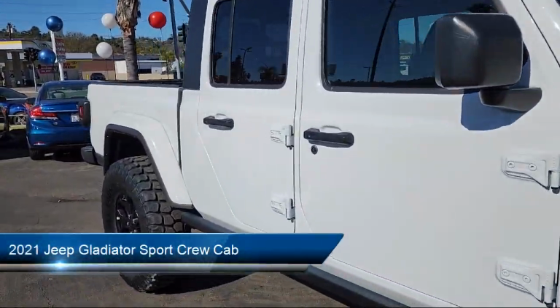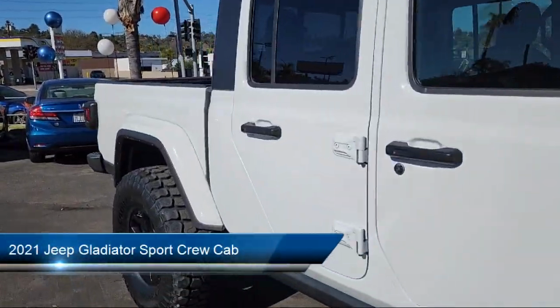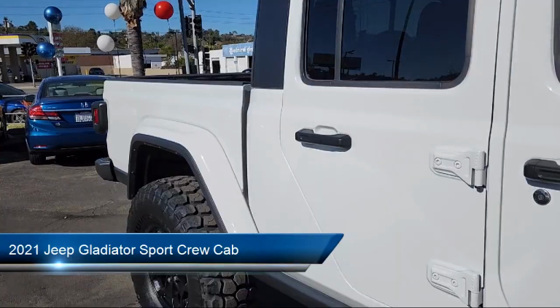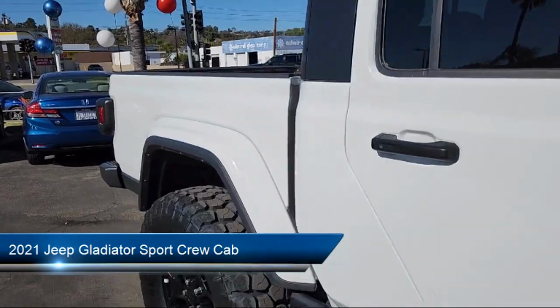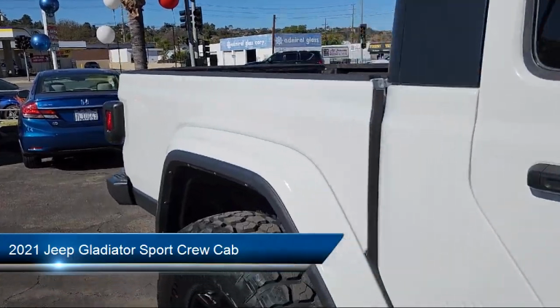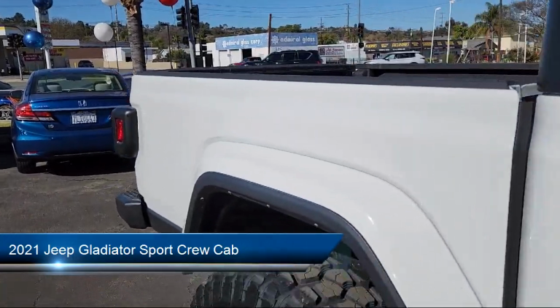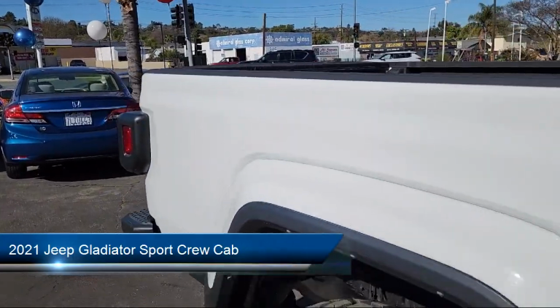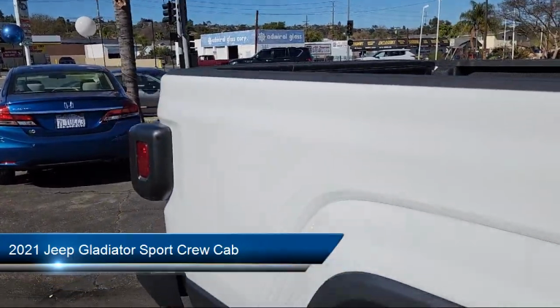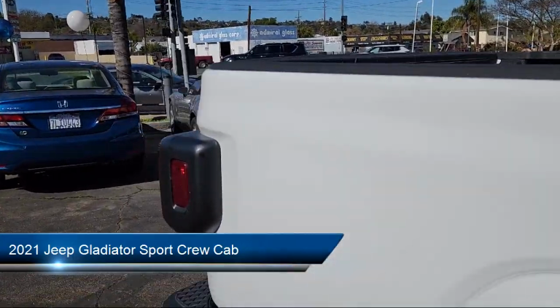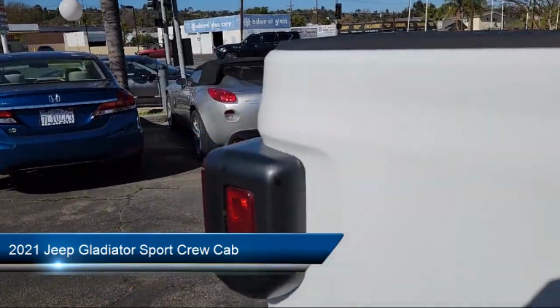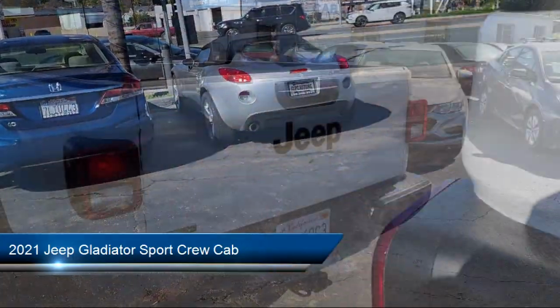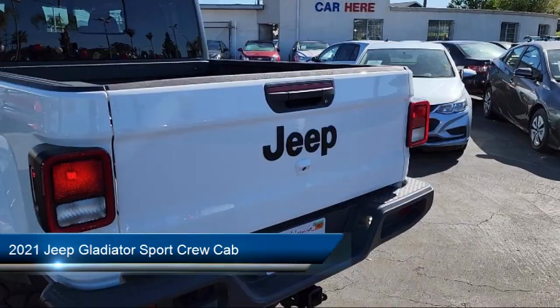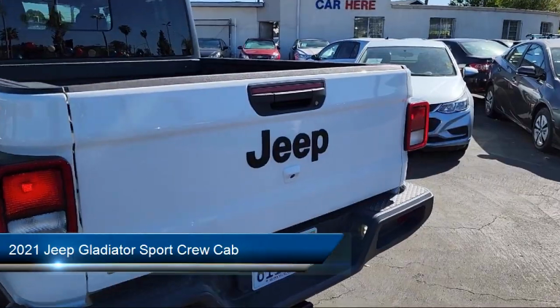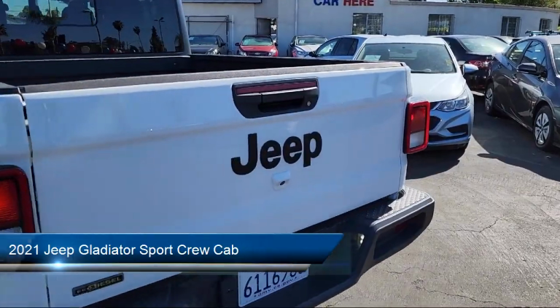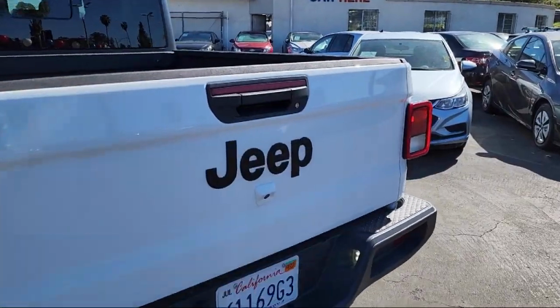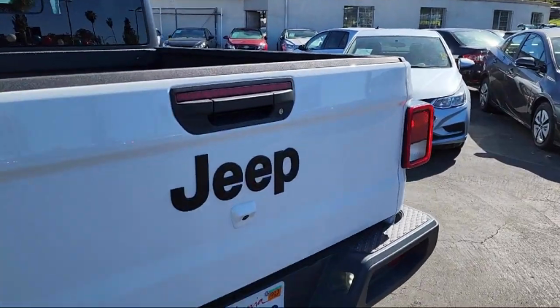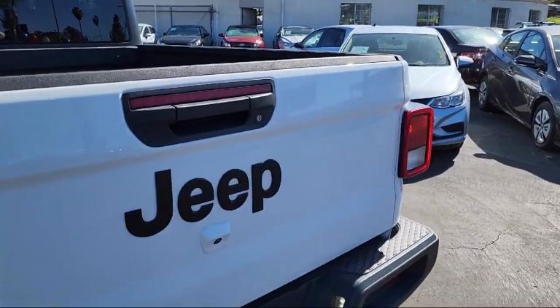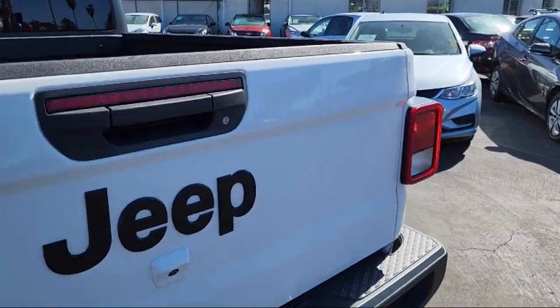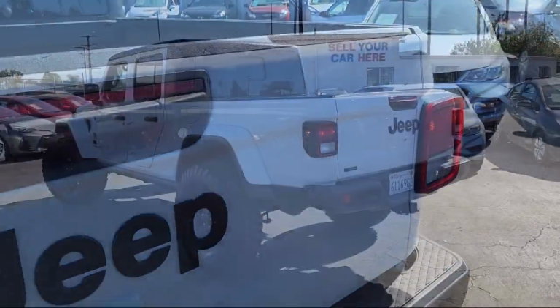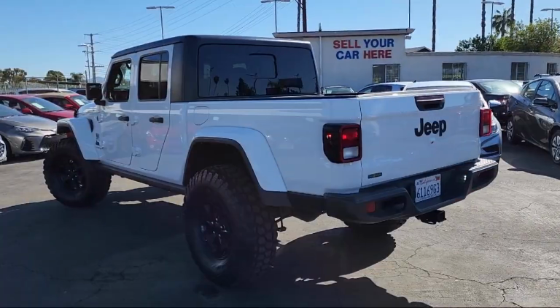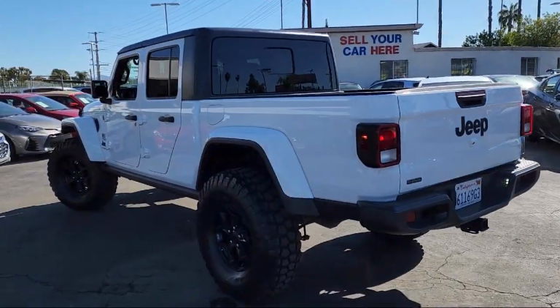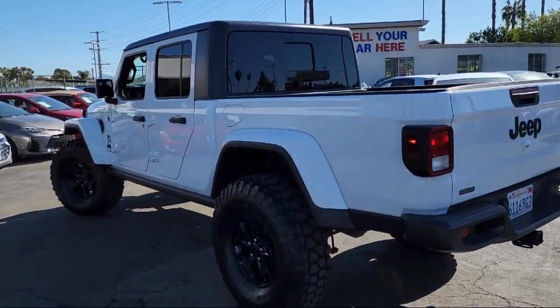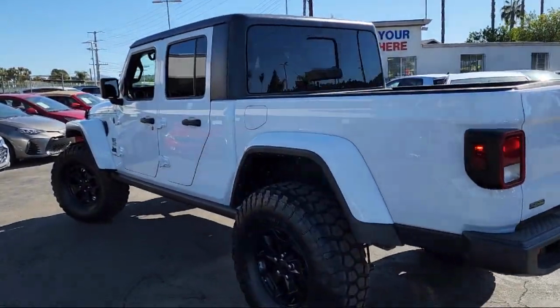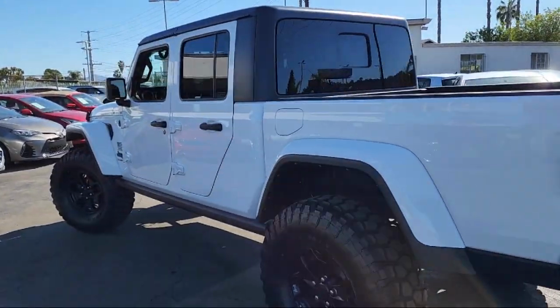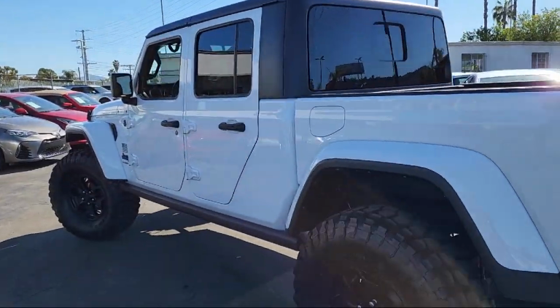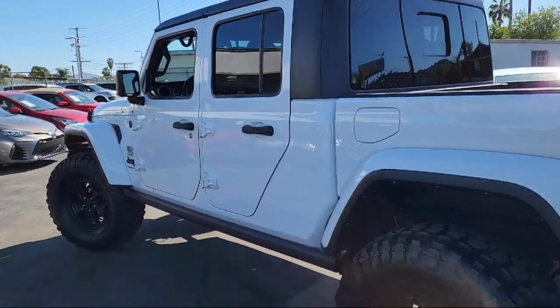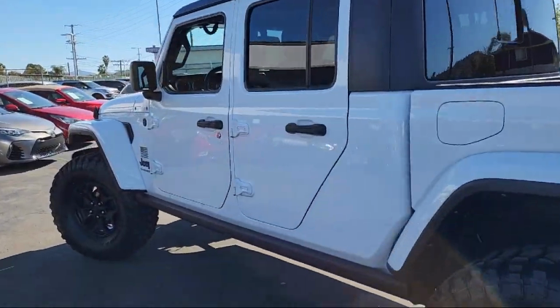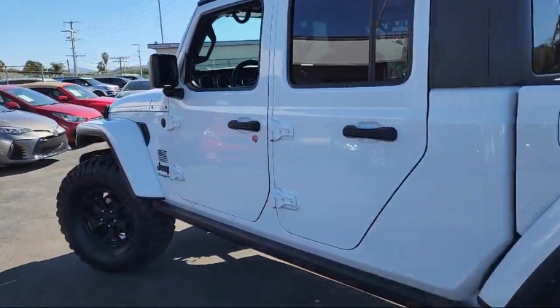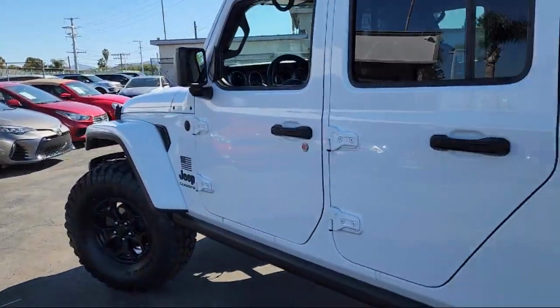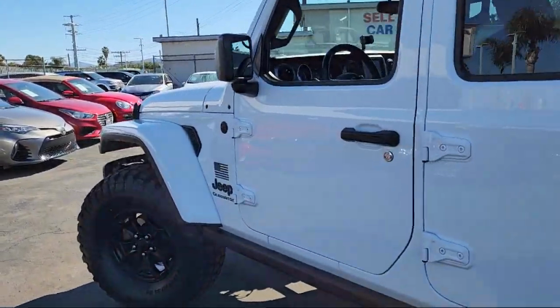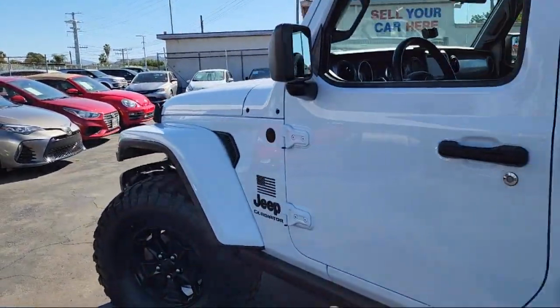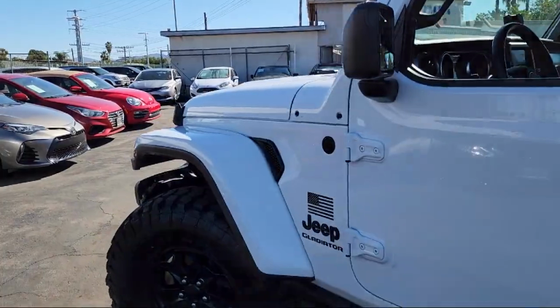It comes equipped with Android Auto, Park View Rear Backup Camera, Universal Garage Door Opener, Leather Wrapped Steering Wheel, Outside Temperature Display, and Convenience Group.